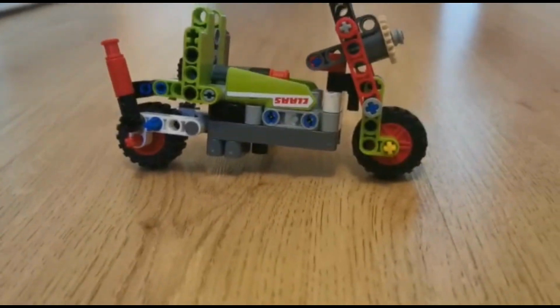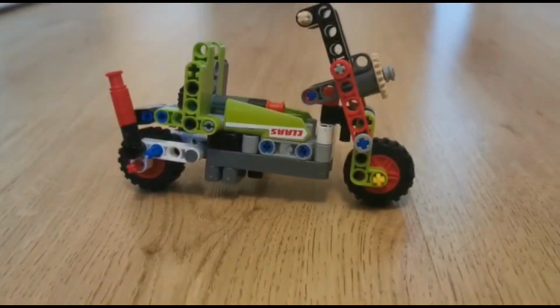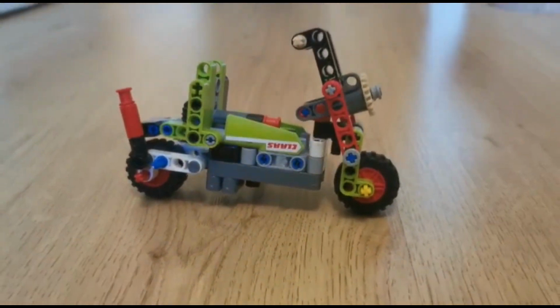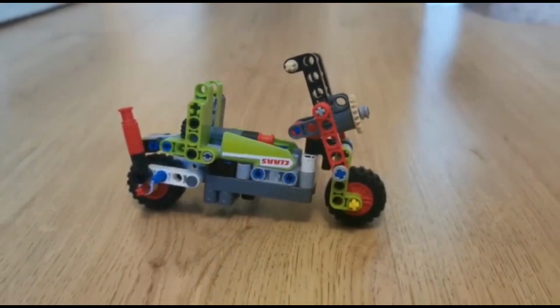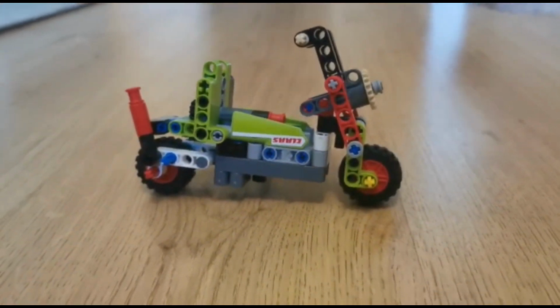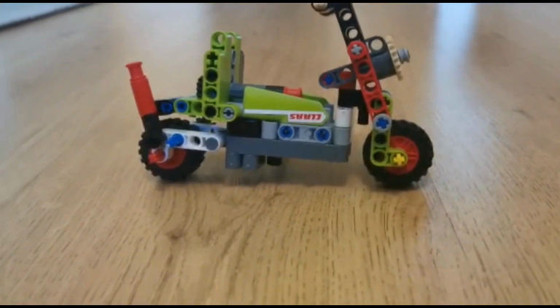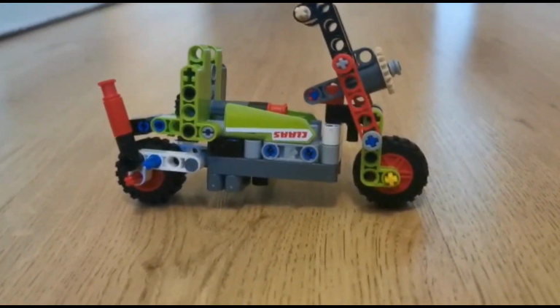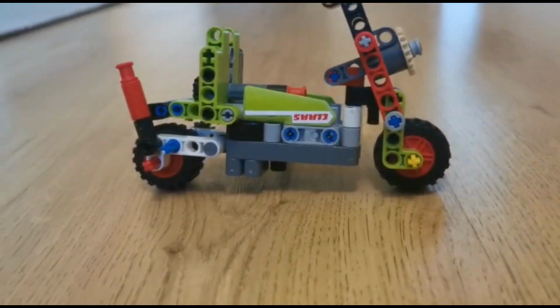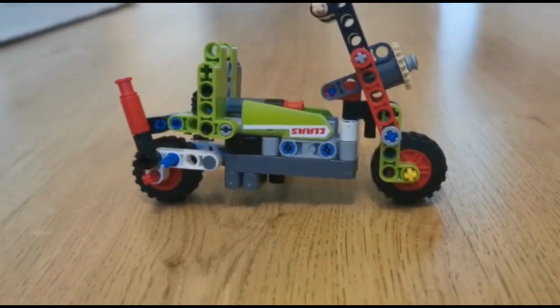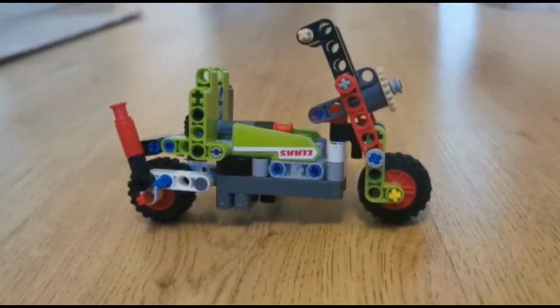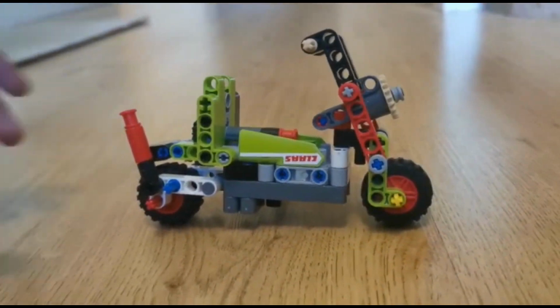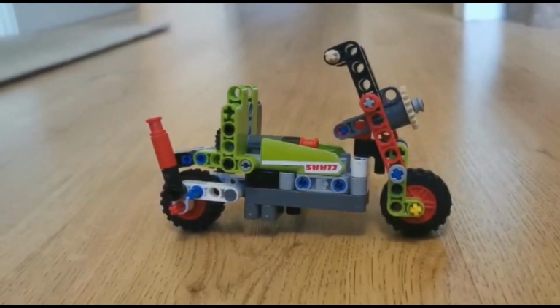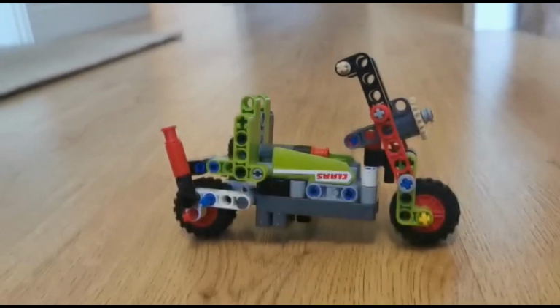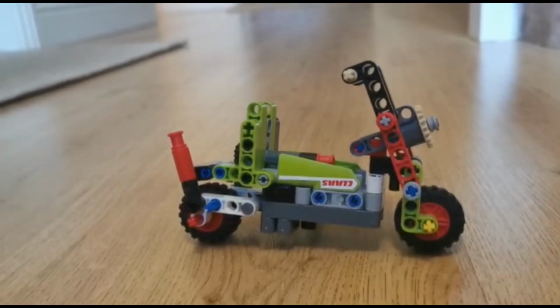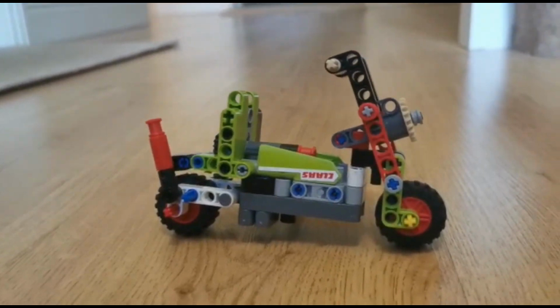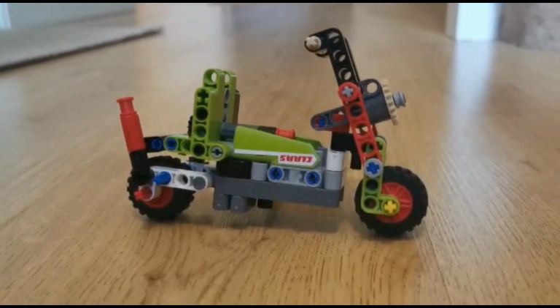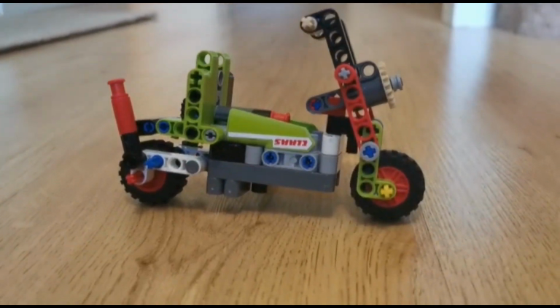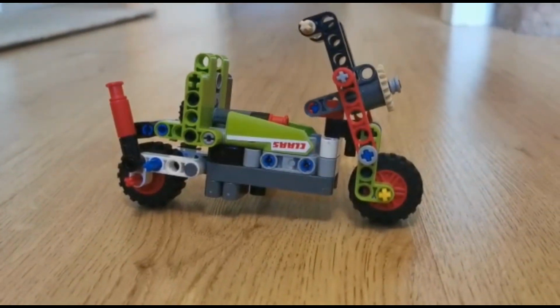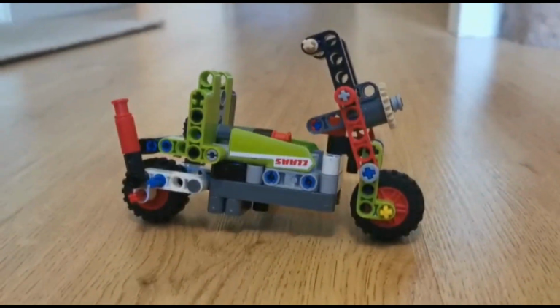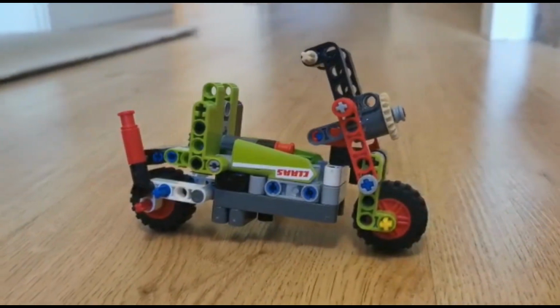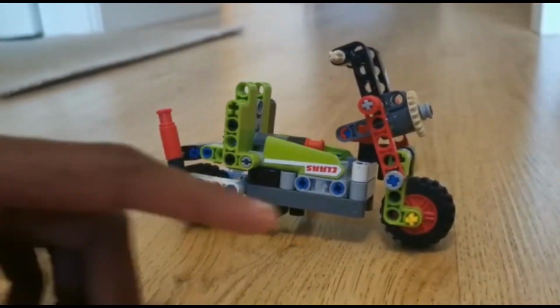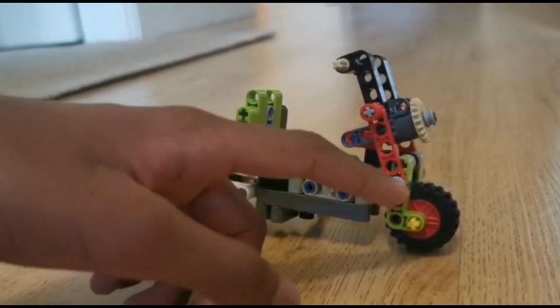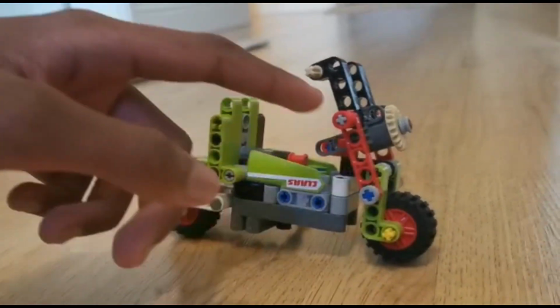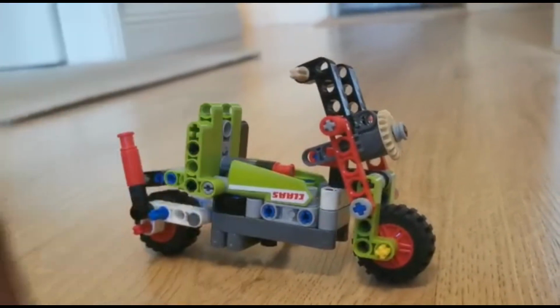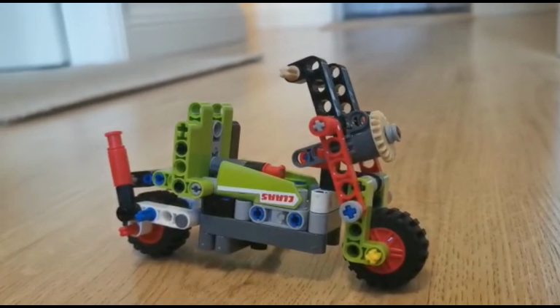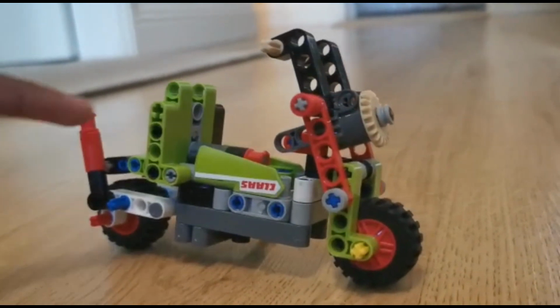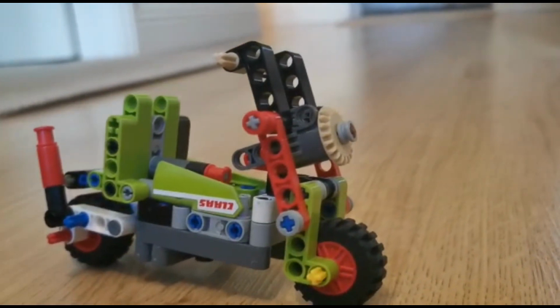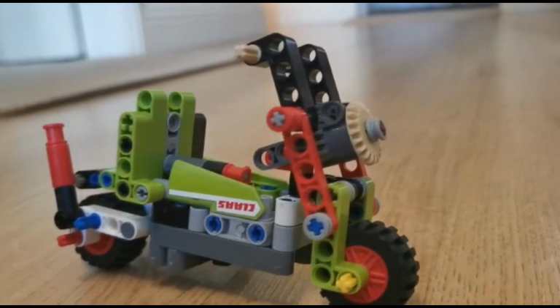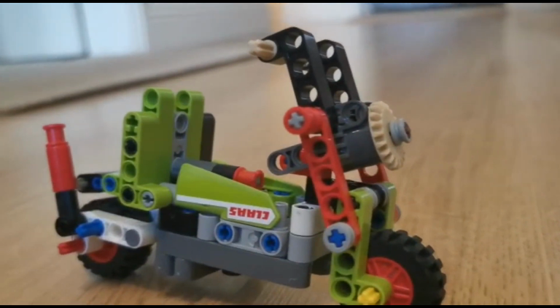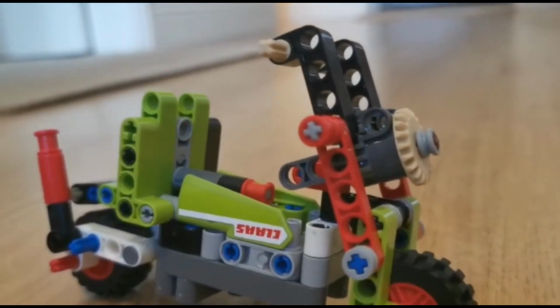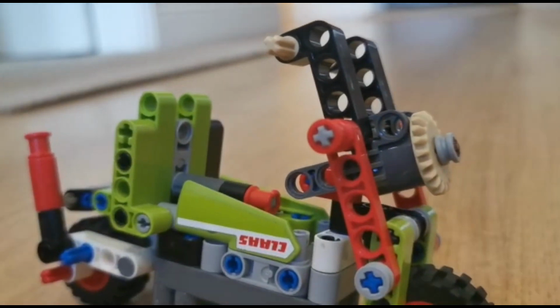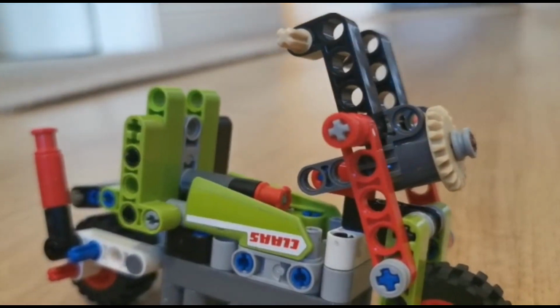This was one of the hardest models to execute, but aesthetically I'm very happy with how it all looks — the angled handlebar and the seats all look very nice.